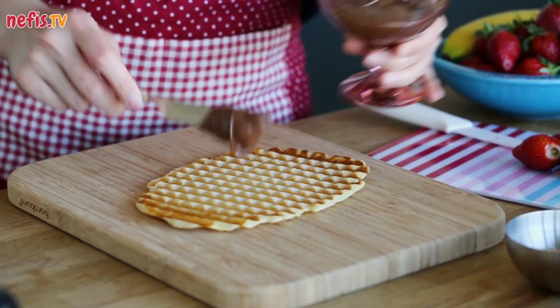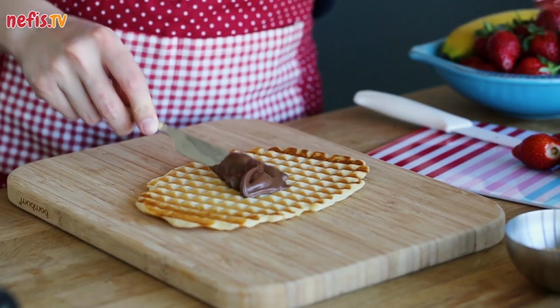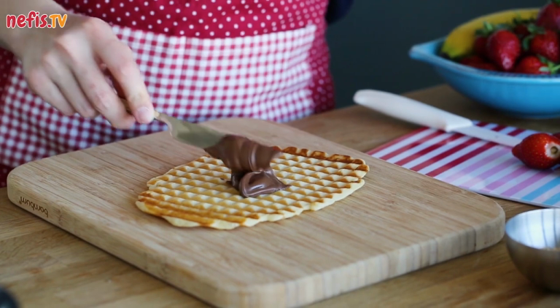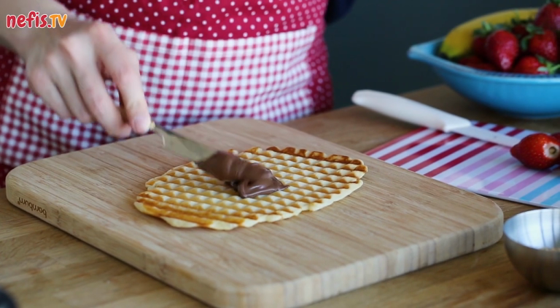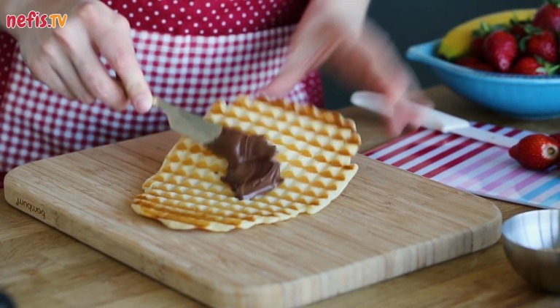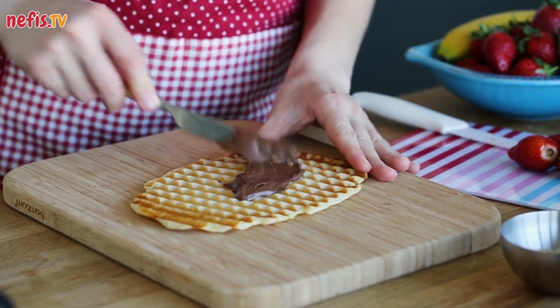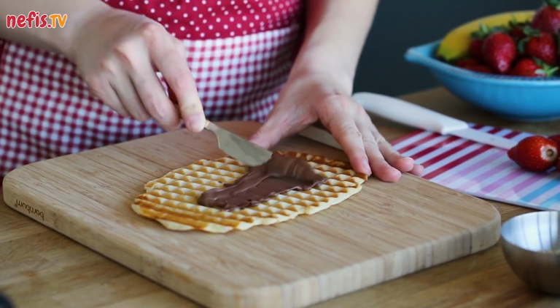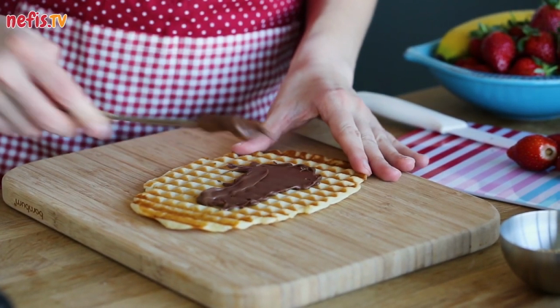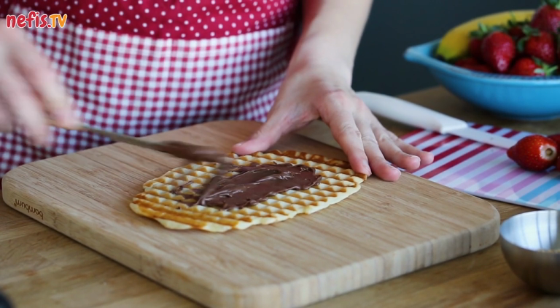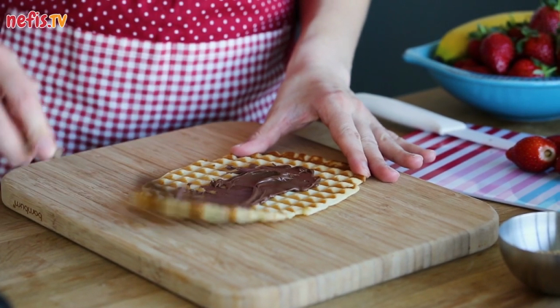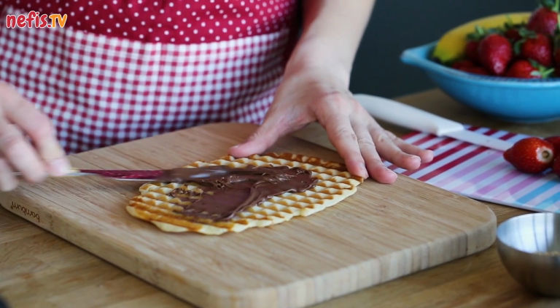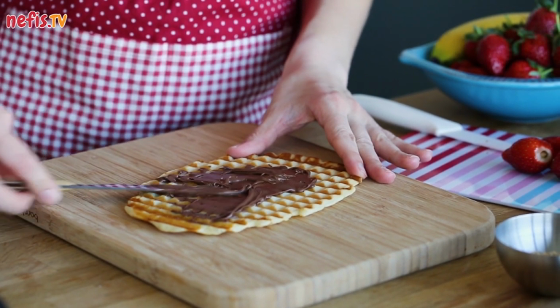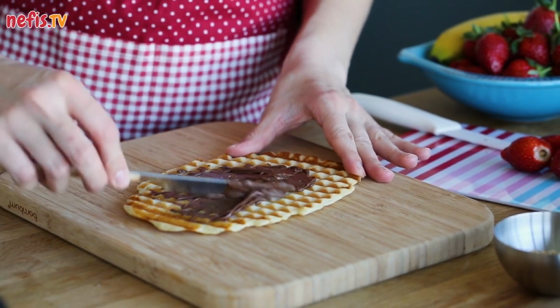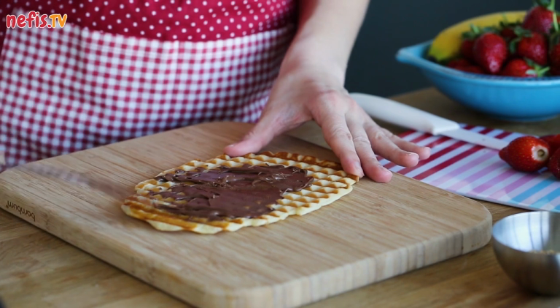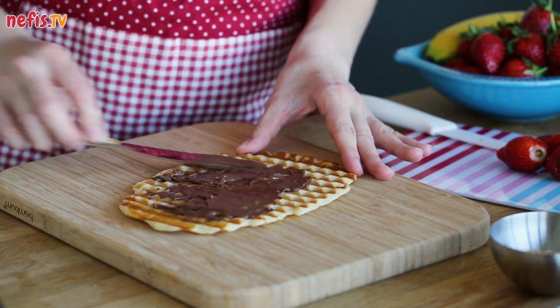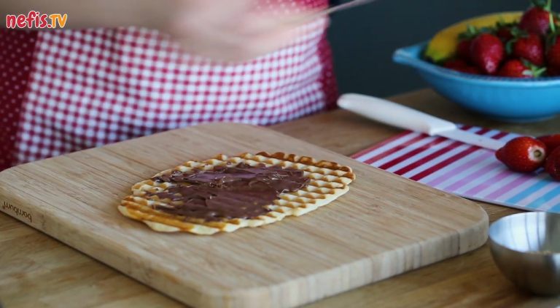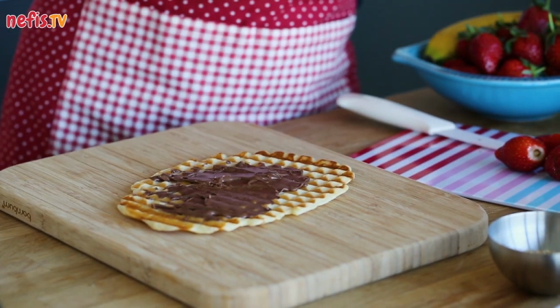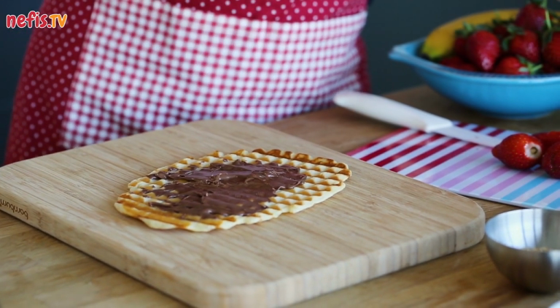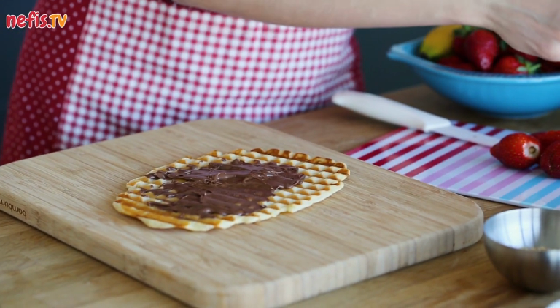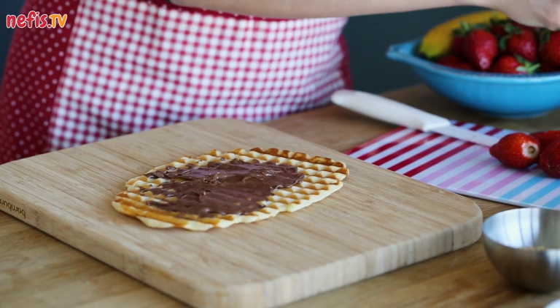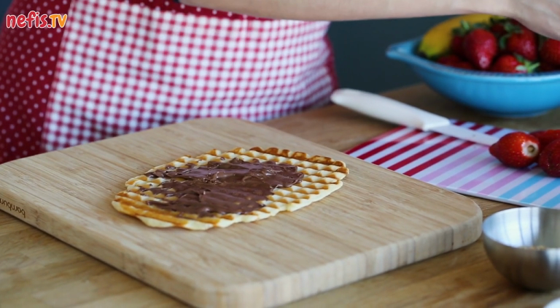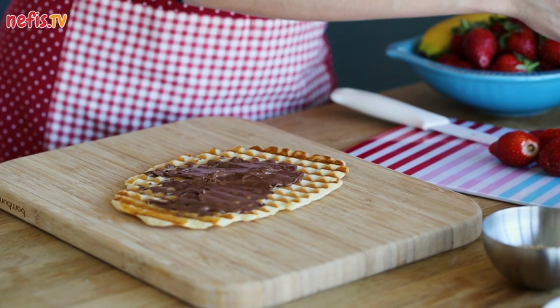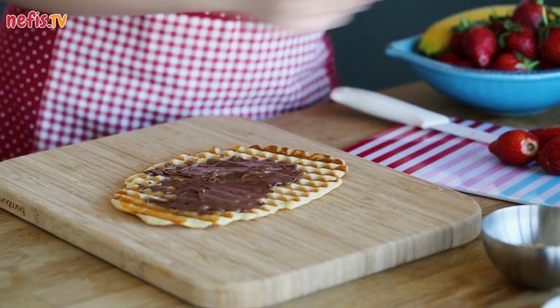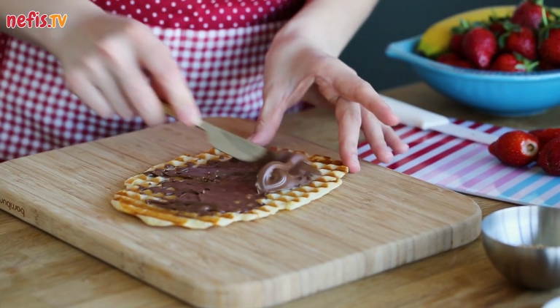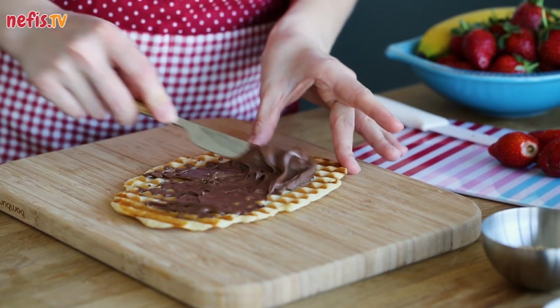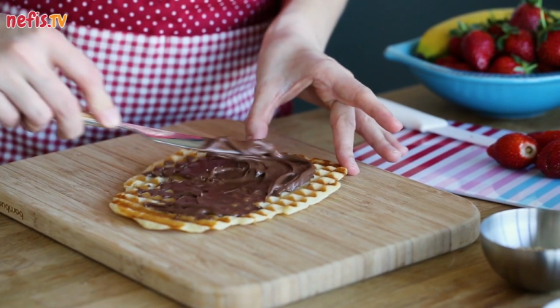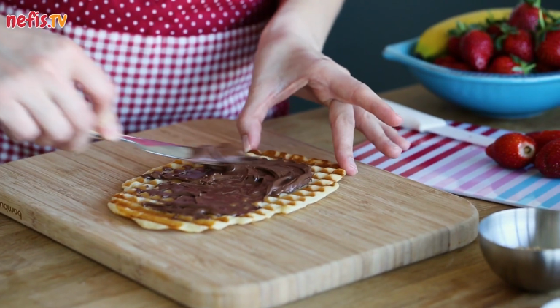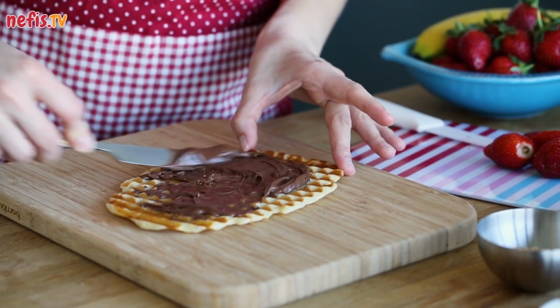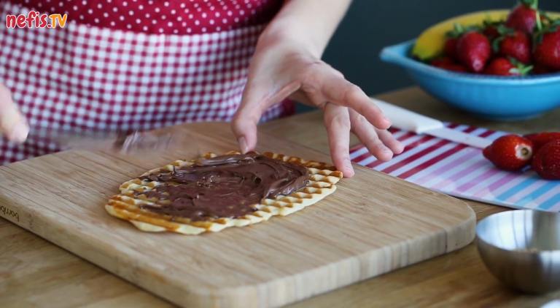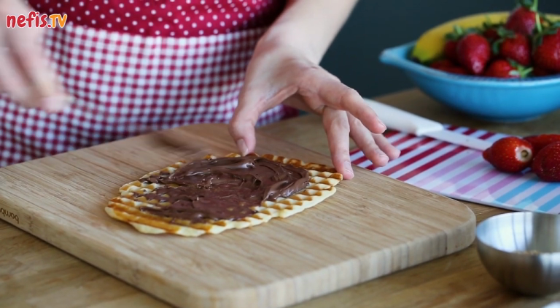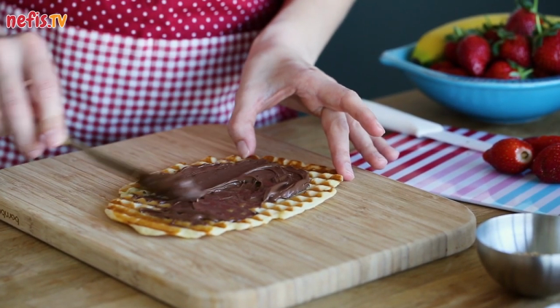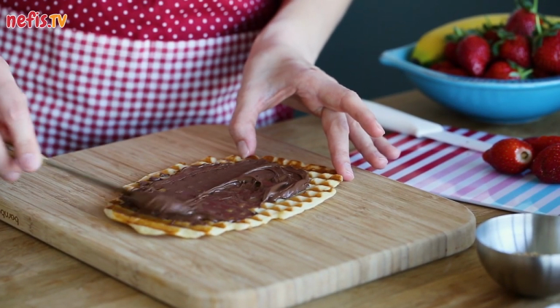Spread some chocolate spread onto your waffle while it's still hot to be able to roll it easily. You can also use hazelnut spread. Cooking time depends on your sandwich maker, so keep checking all the time and do not press during cooking.